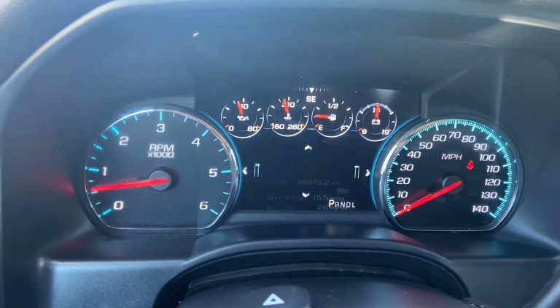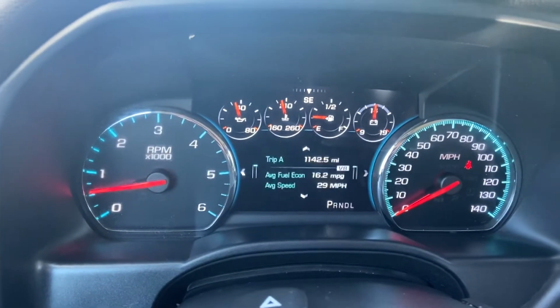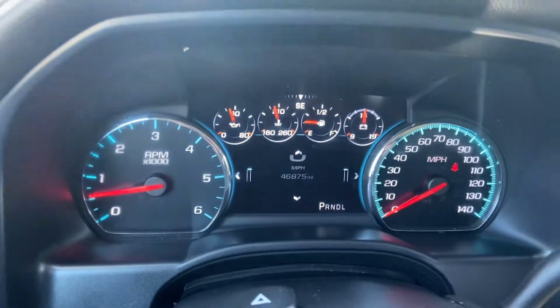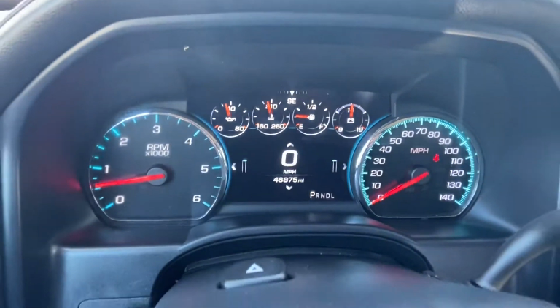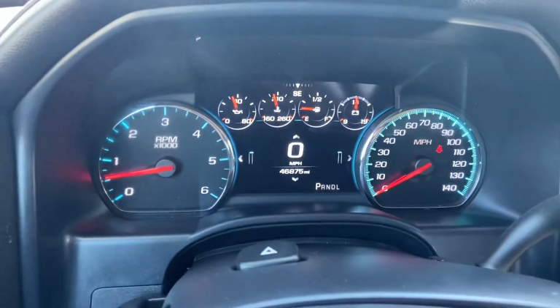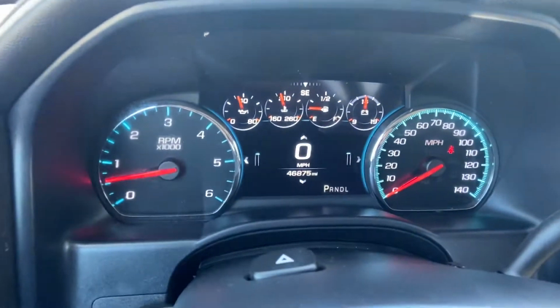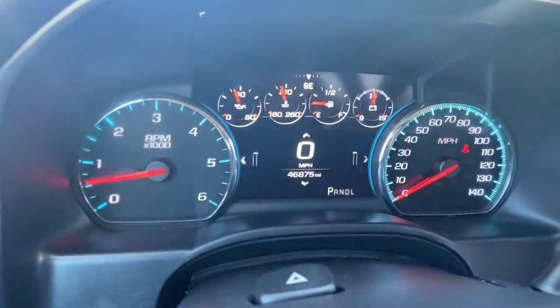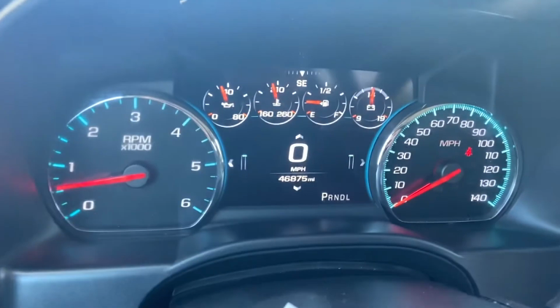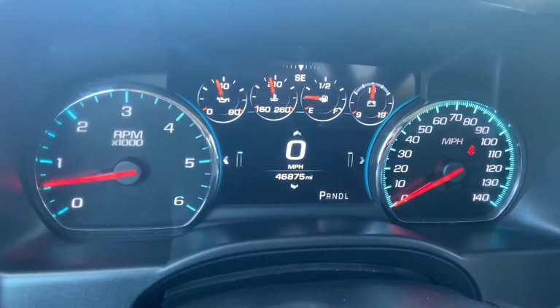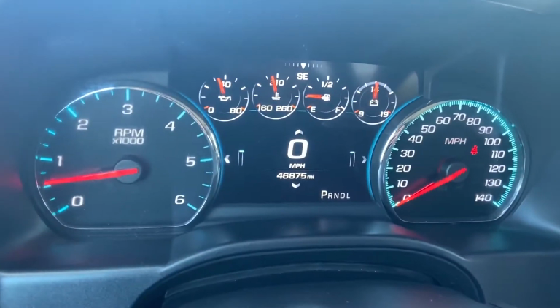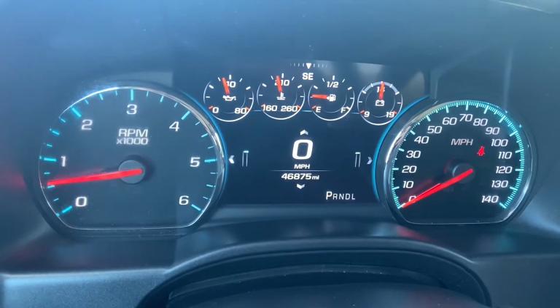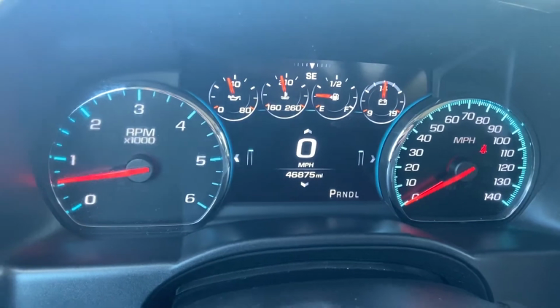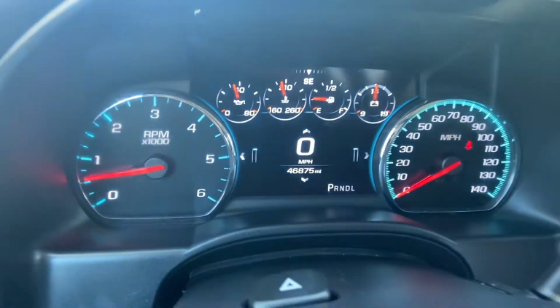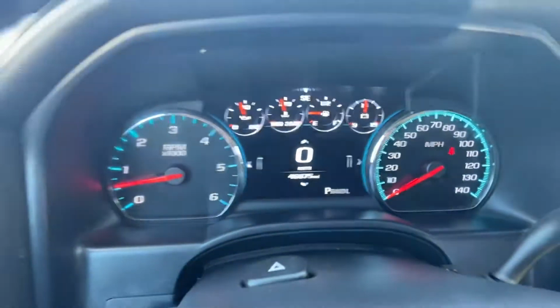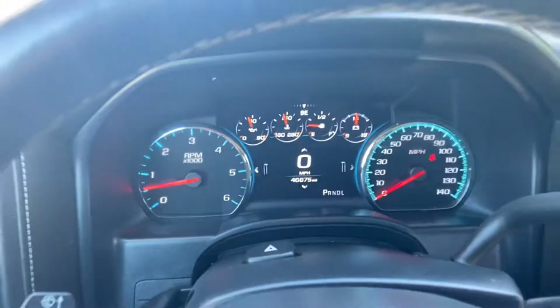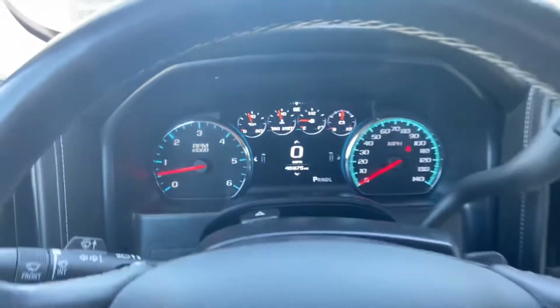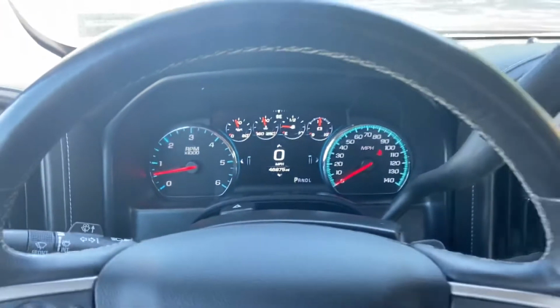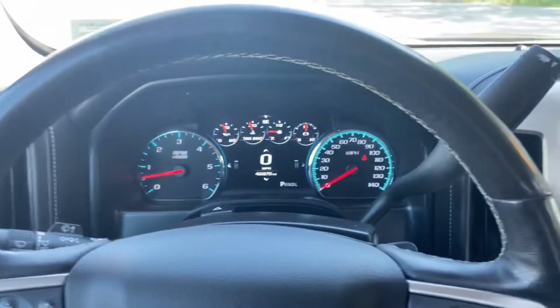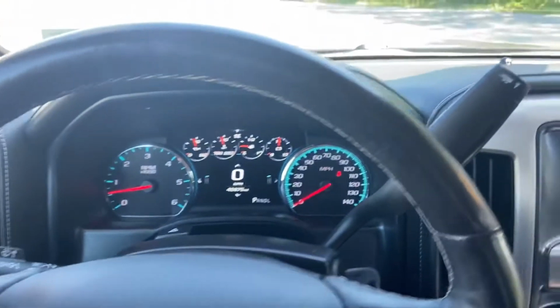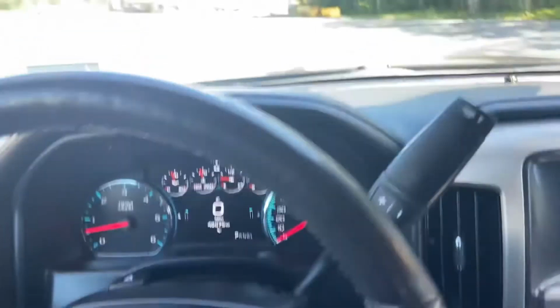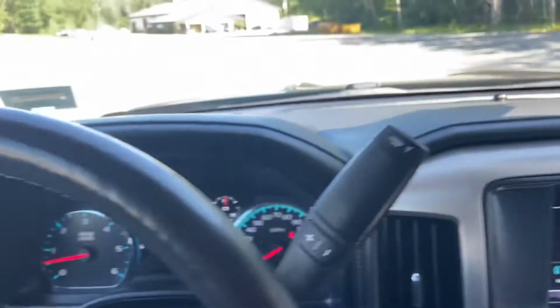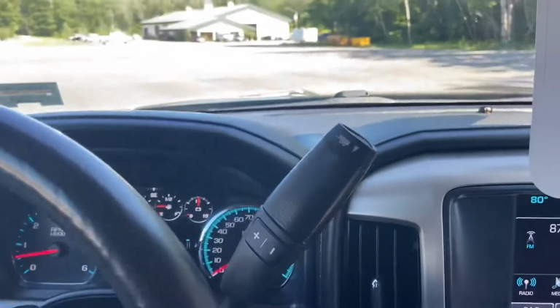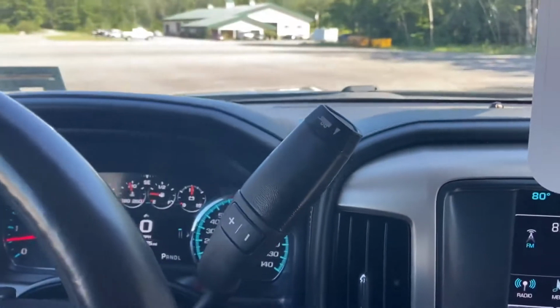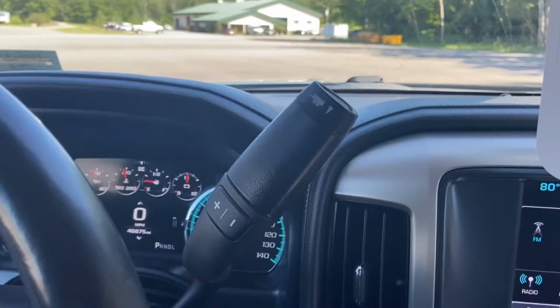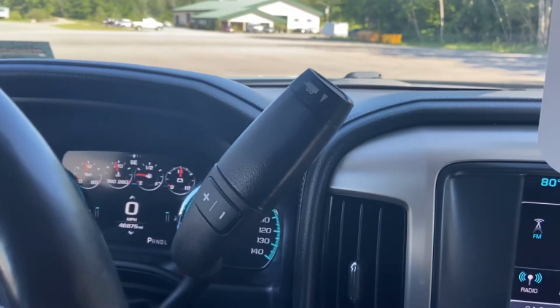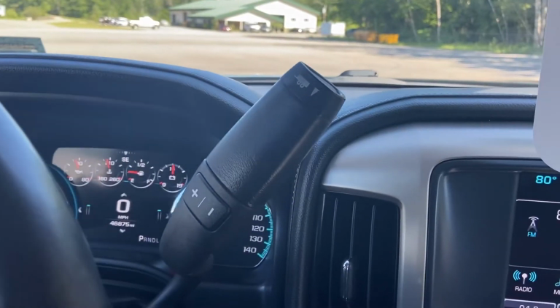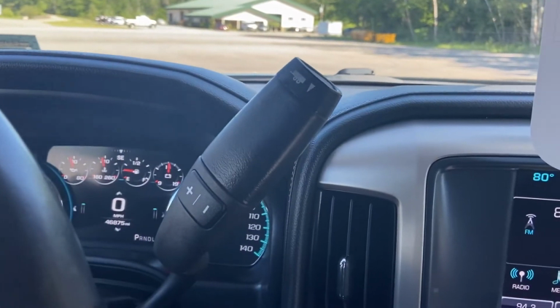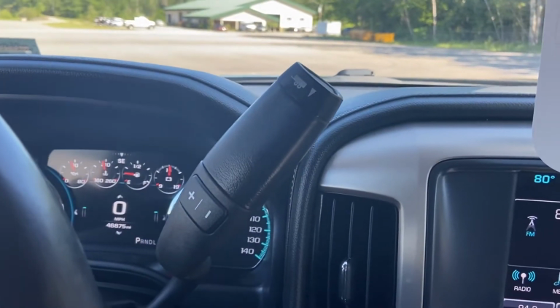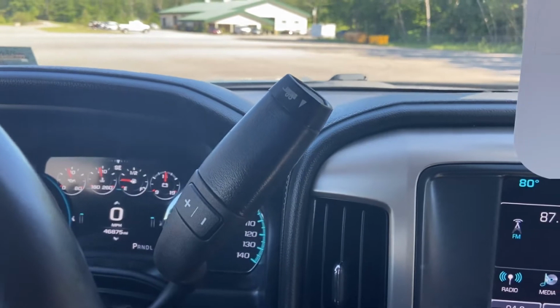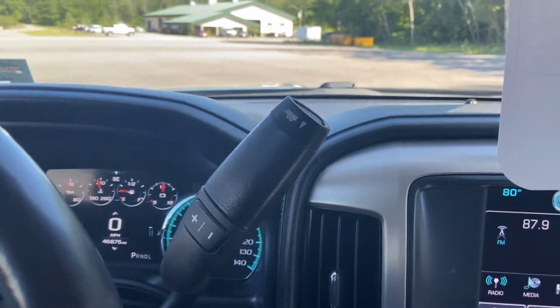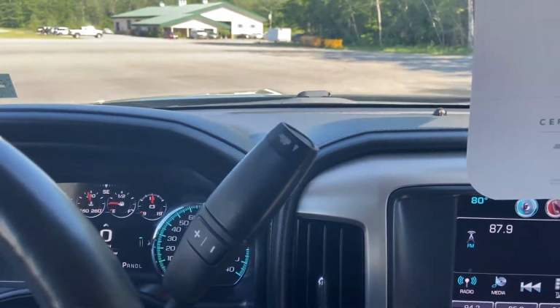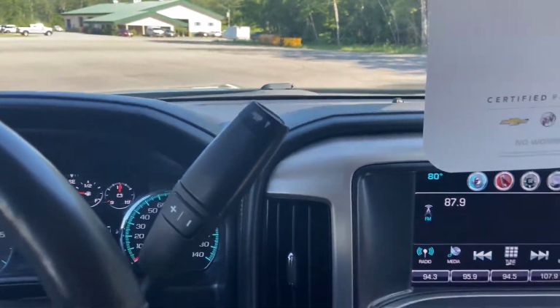There are awesome buttons to operate the screen between the gauge cluster with tons of vehicle information to scroll through. This Sierra Denali has 46,875 miles on it. You've got your column shifter with manual and tow haul mode.